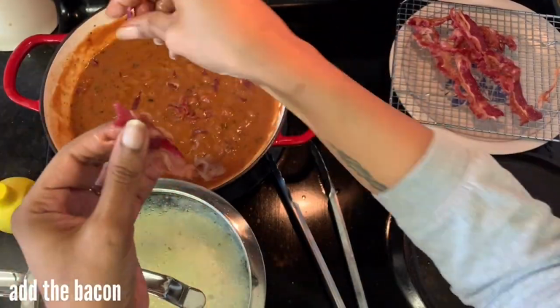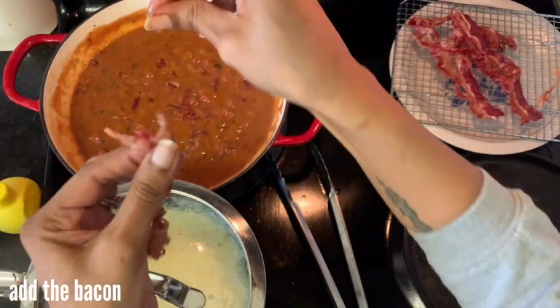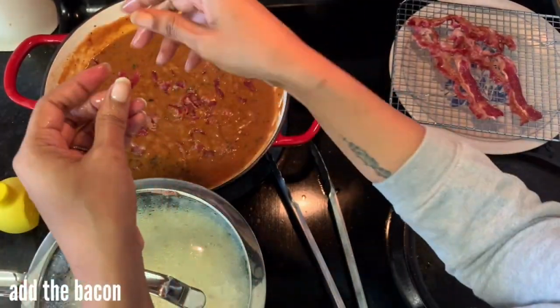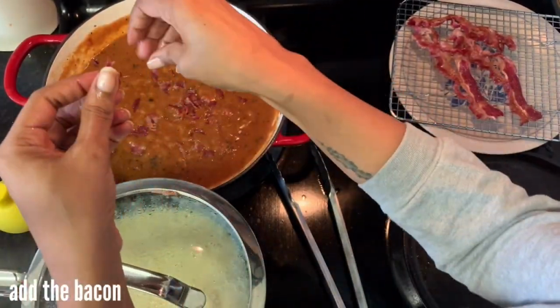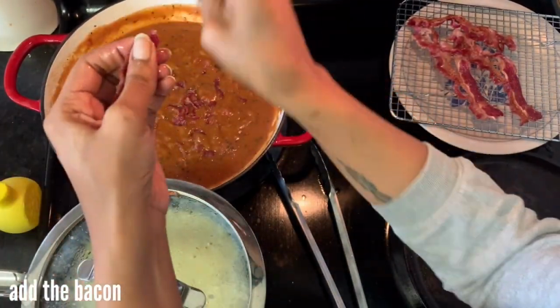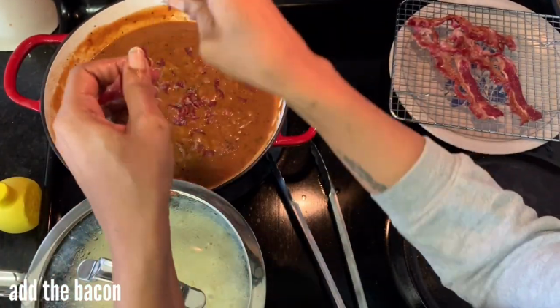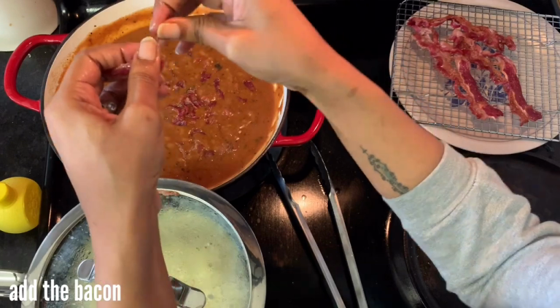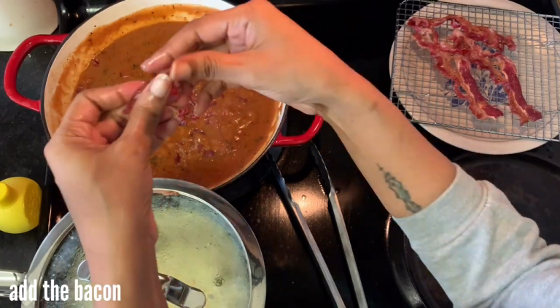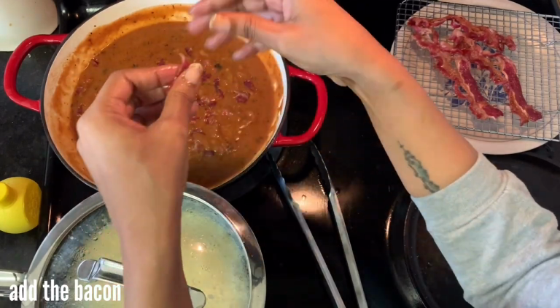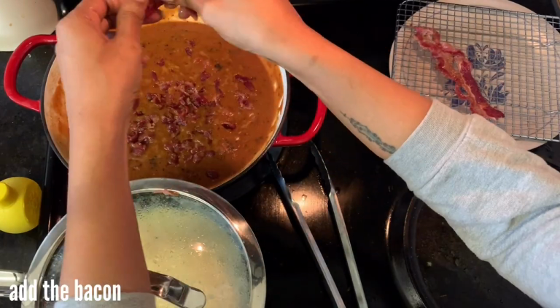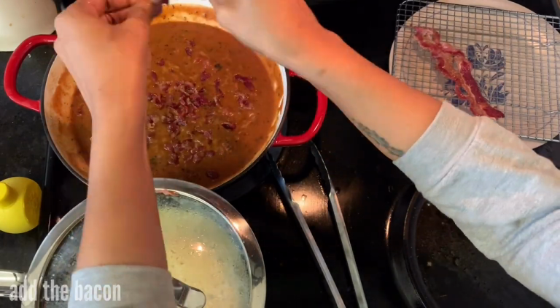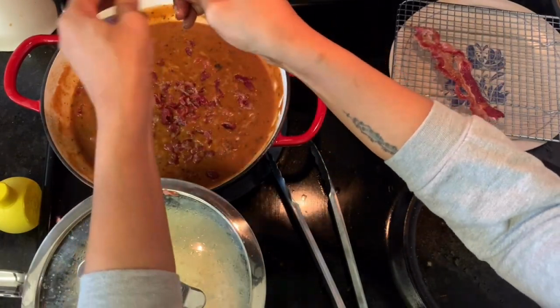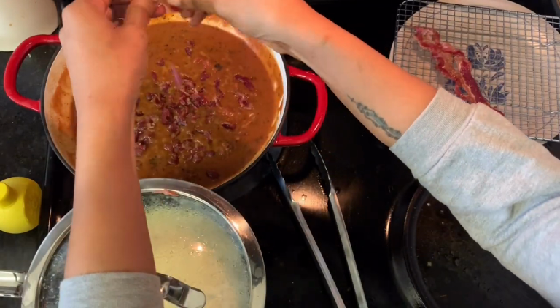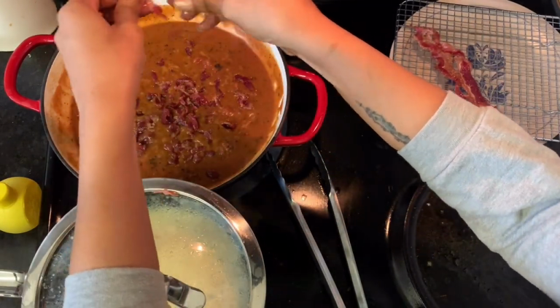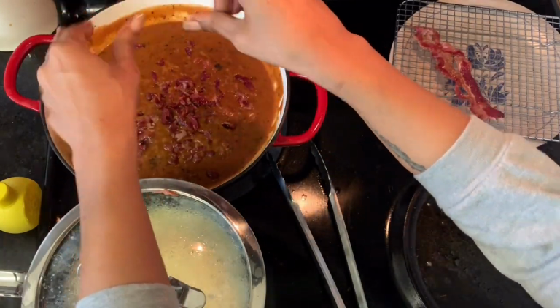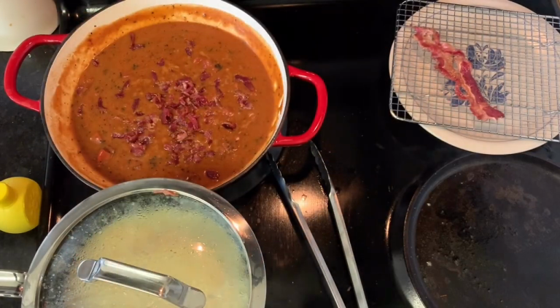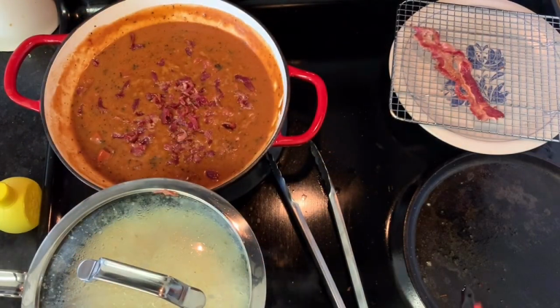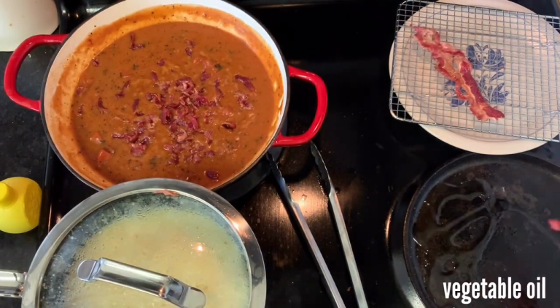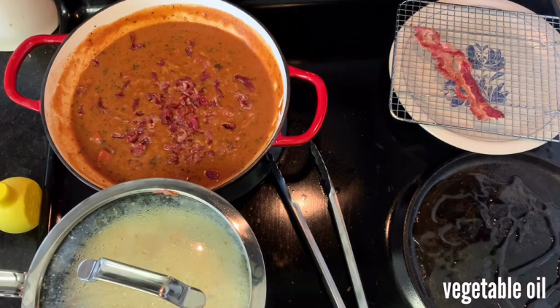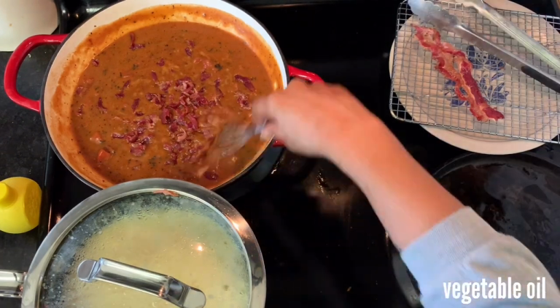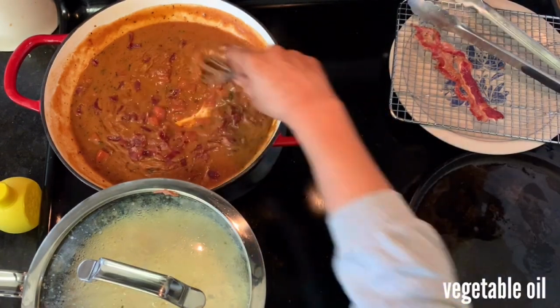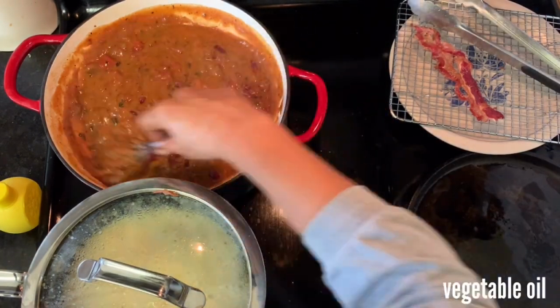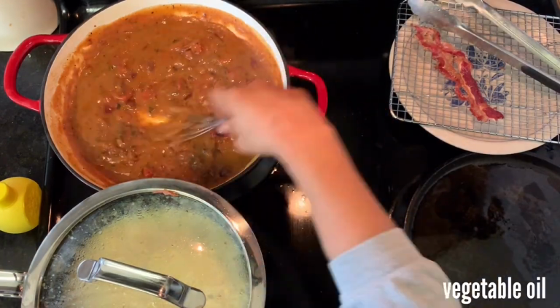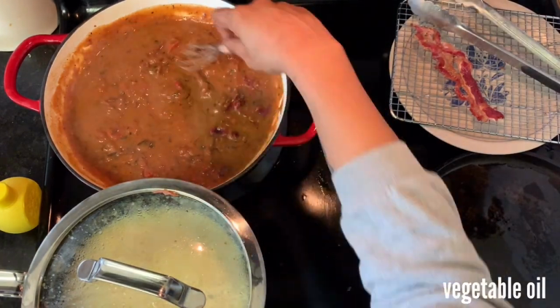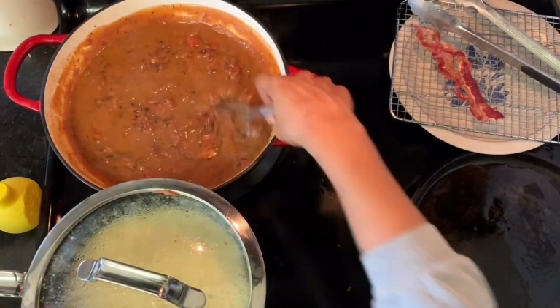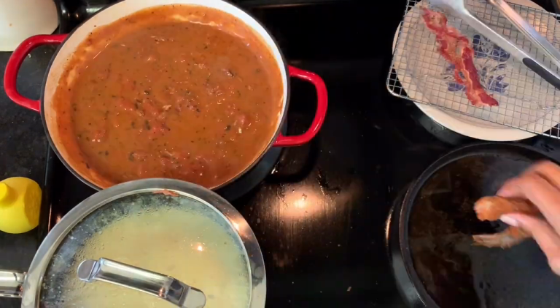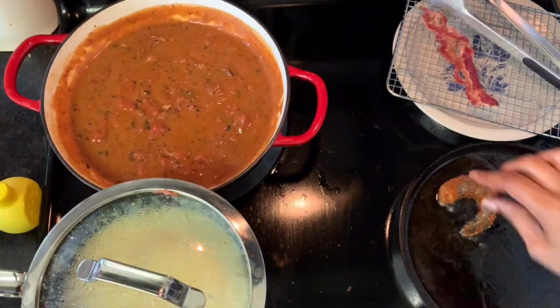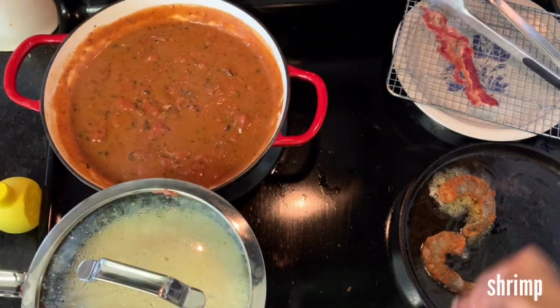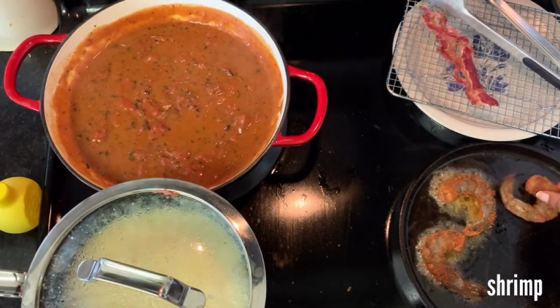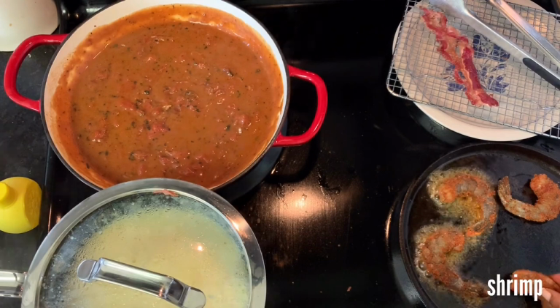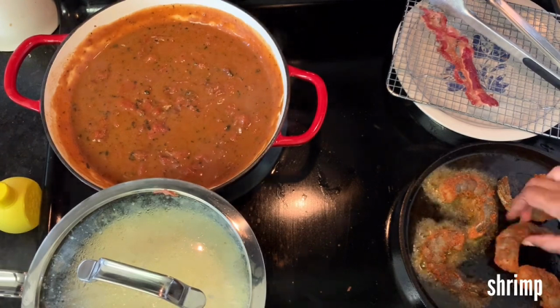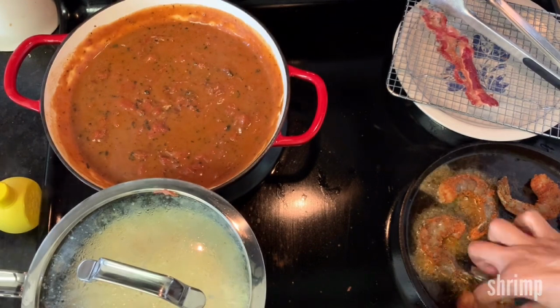After you have that added, go ahead and crumble your bacon into the gravy and stir it together. You should also be preheating another skillet with a bit of oil on another burner at this time to get it ready for your shrimp.